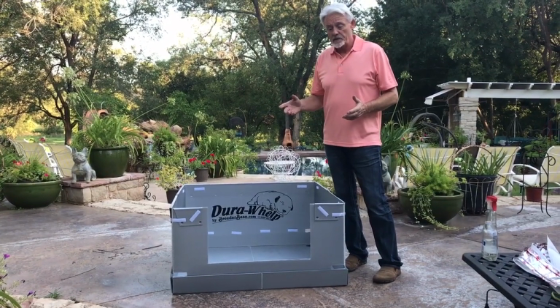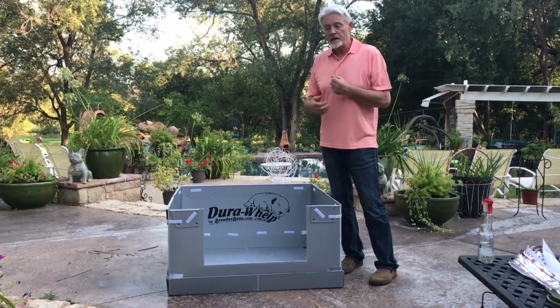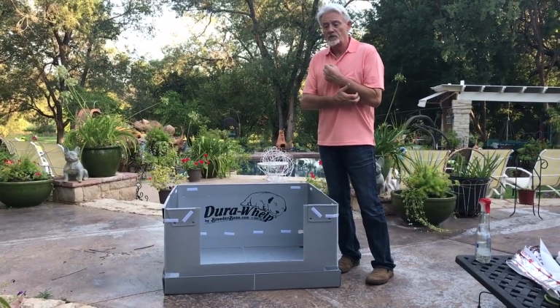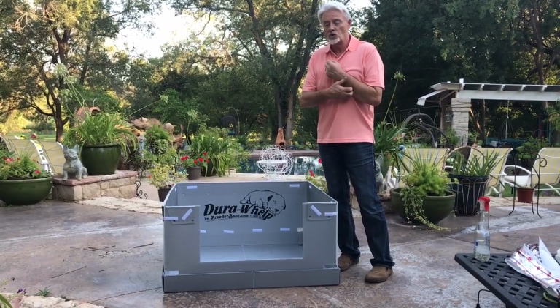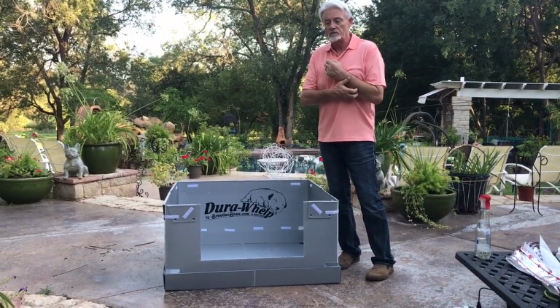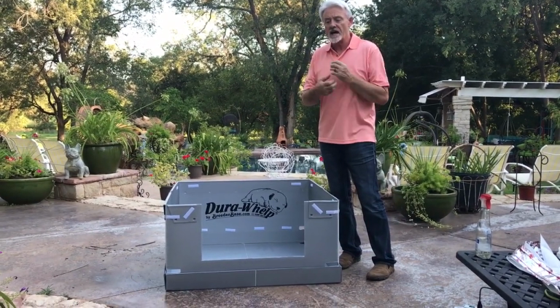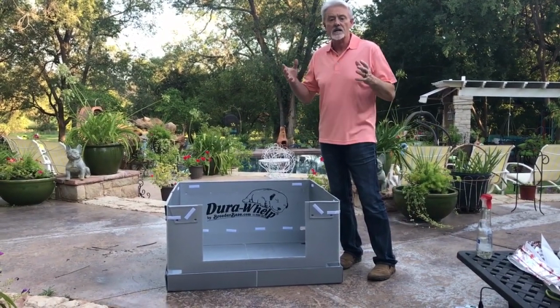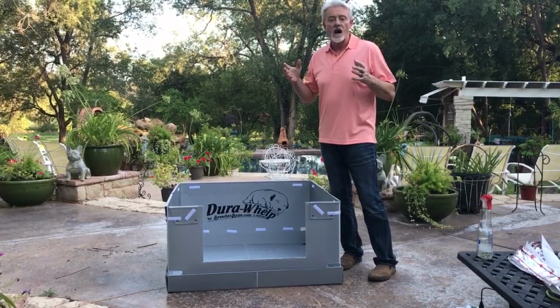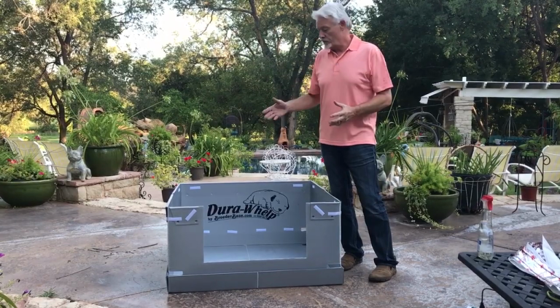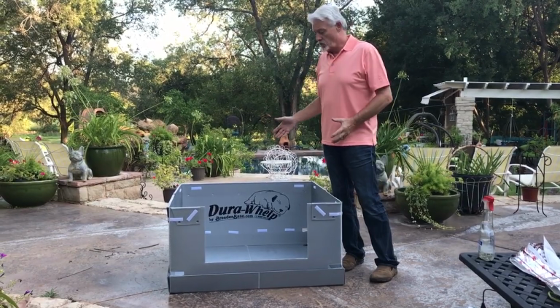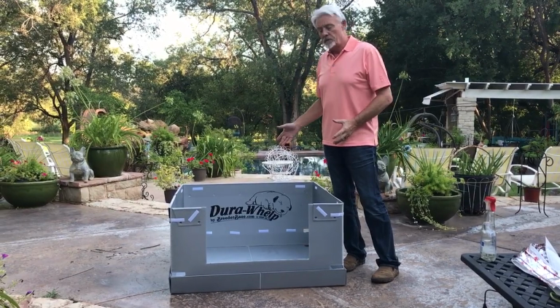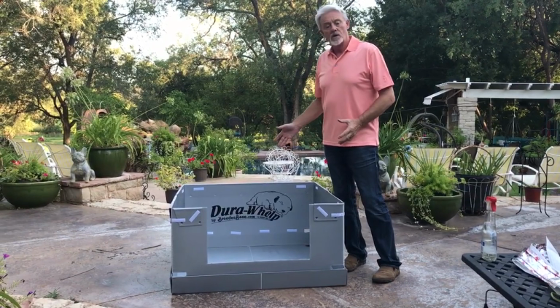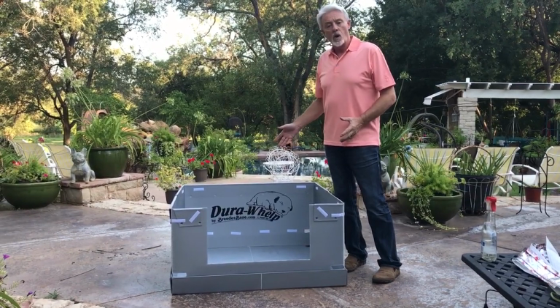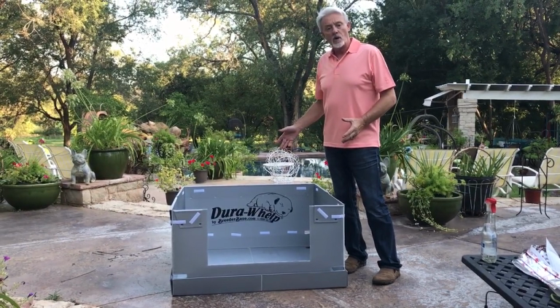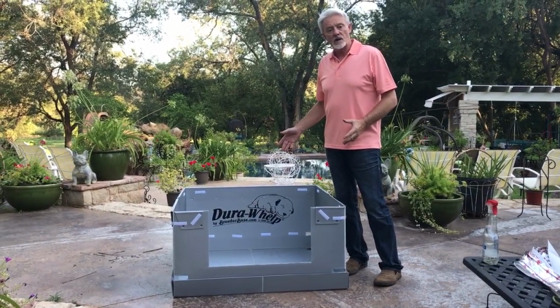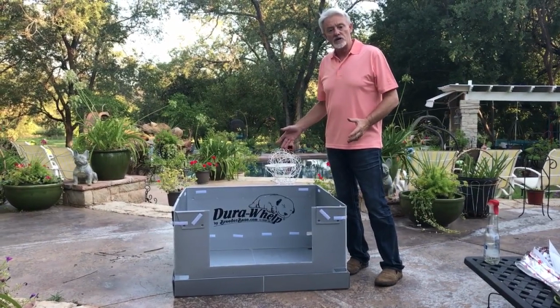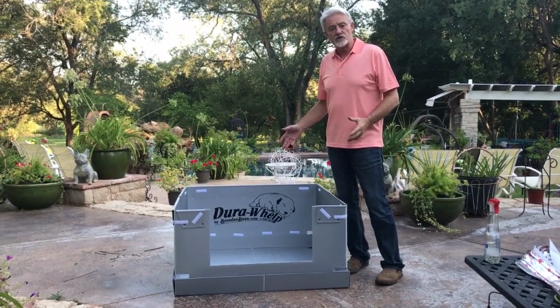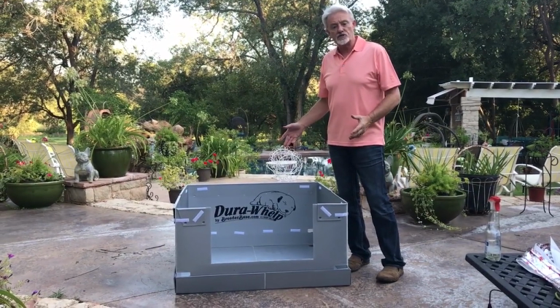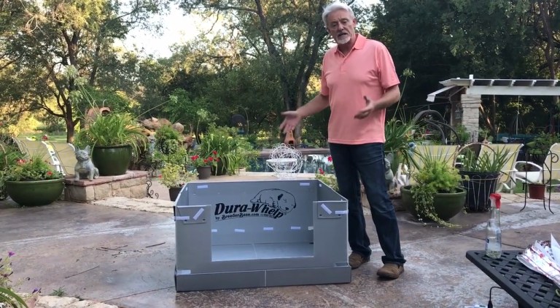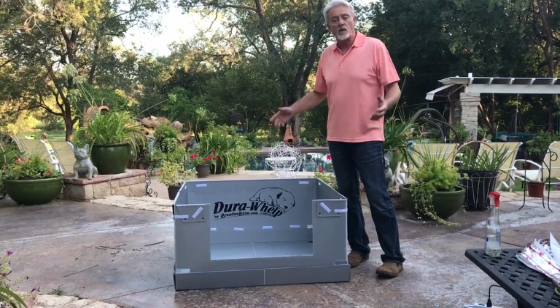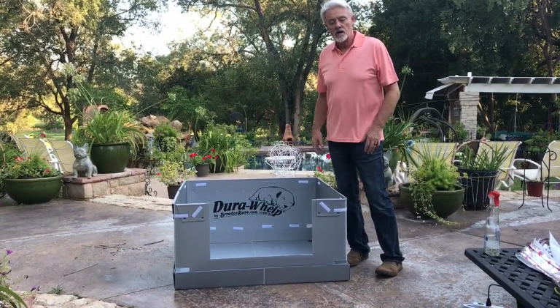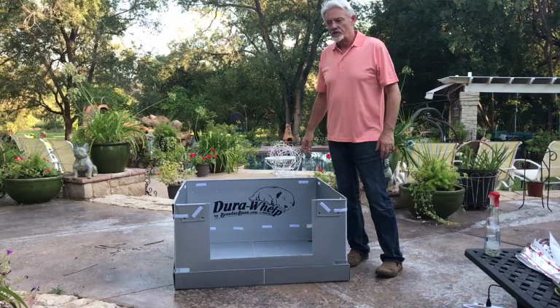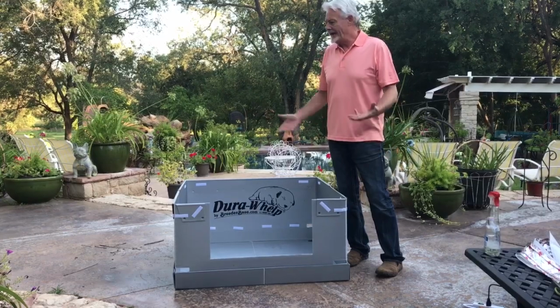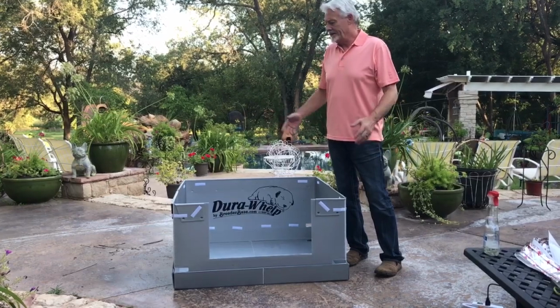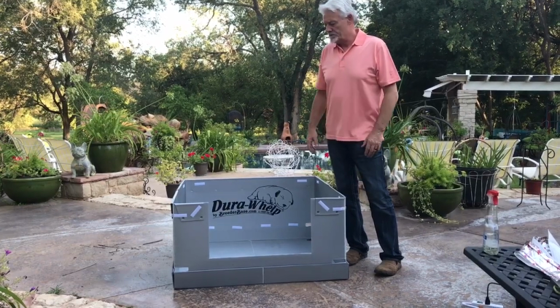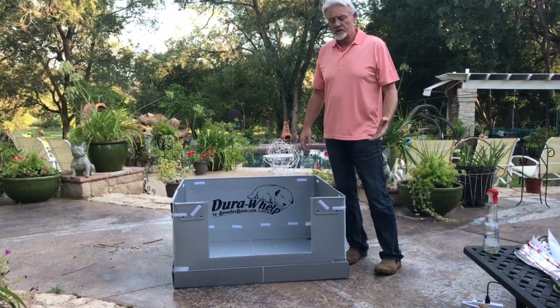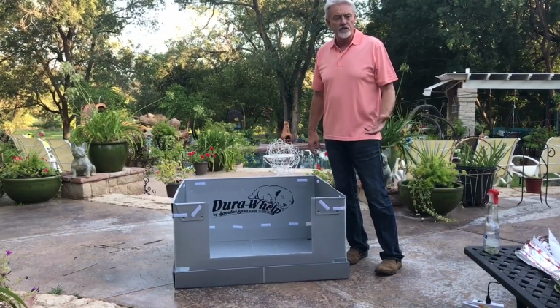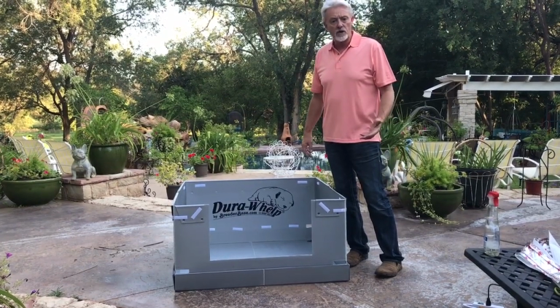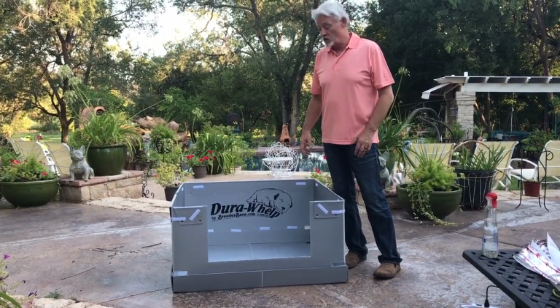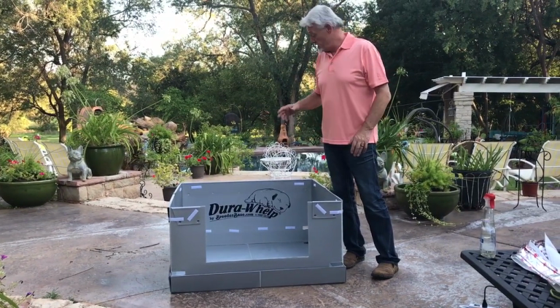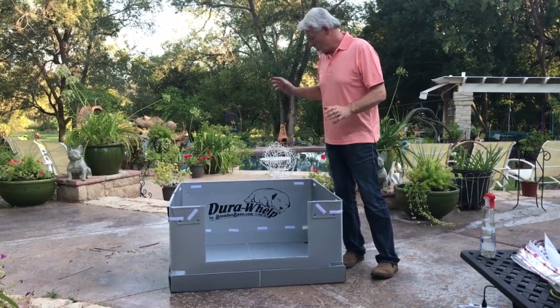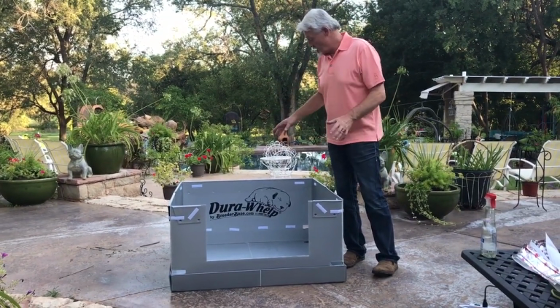I've had people call me up saying, 'Hey, I've got the Durawhelp whelping box — I'm really interested in your system, can I get one?' So I thought, why not? We'll just build one to fit the Durawhelp. So that's what we're doing today.